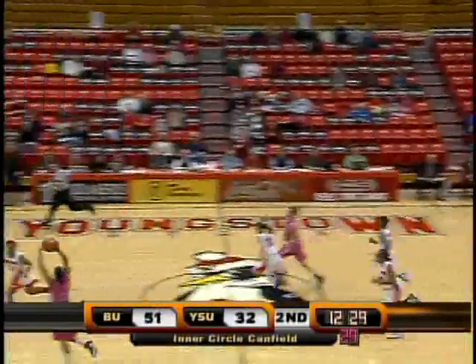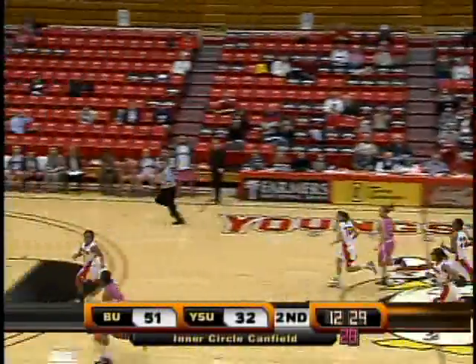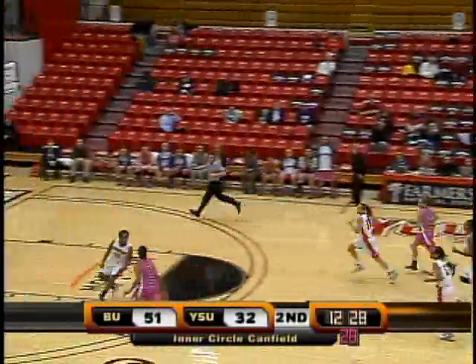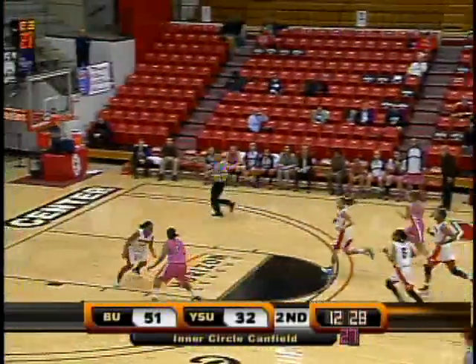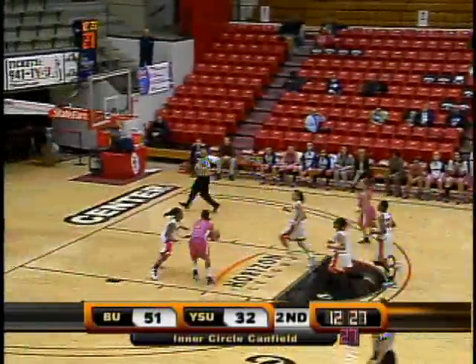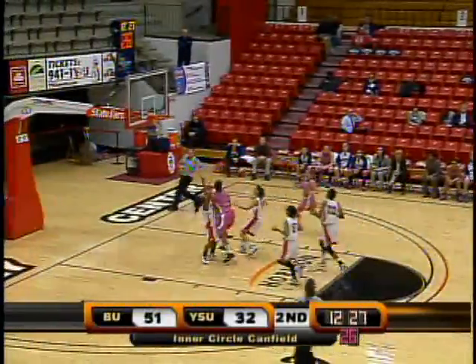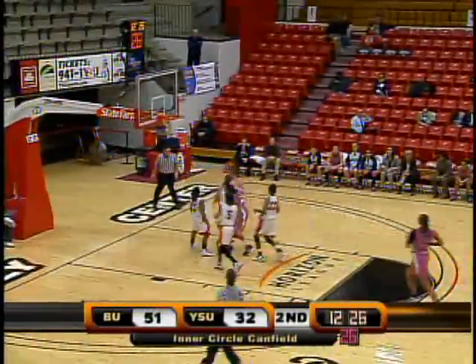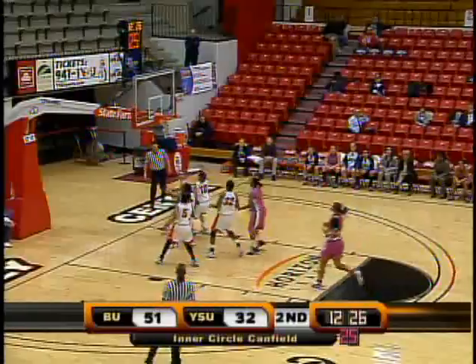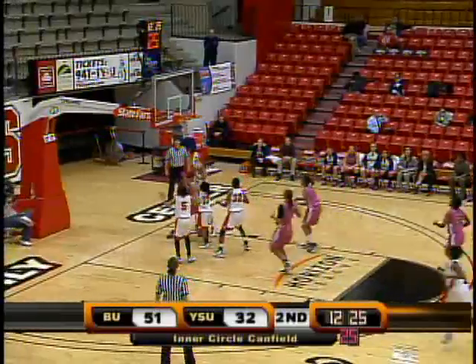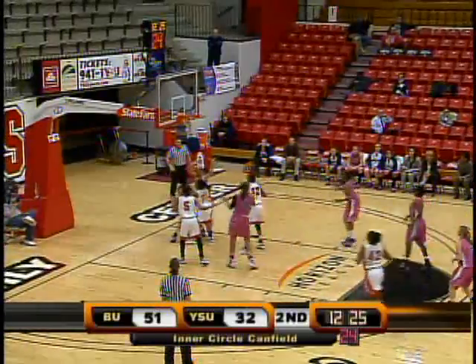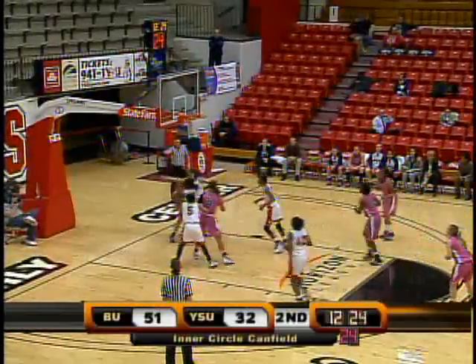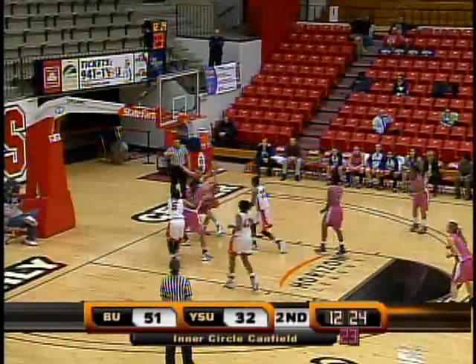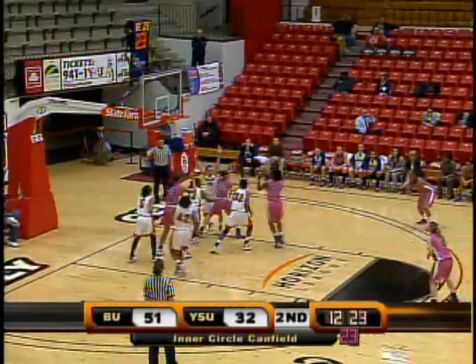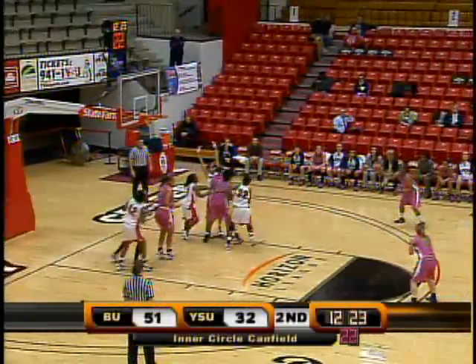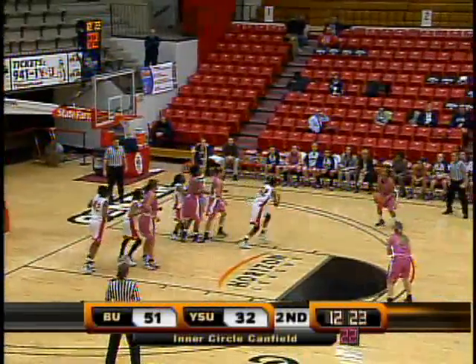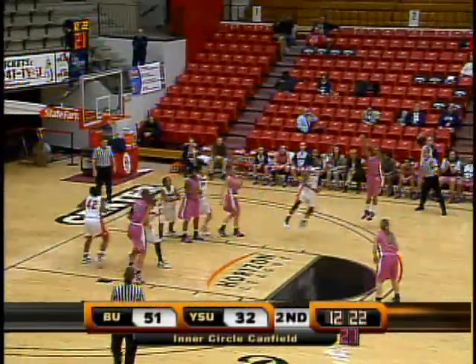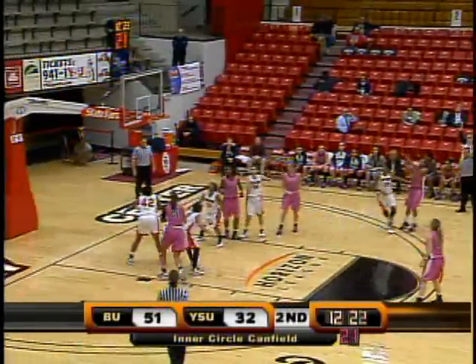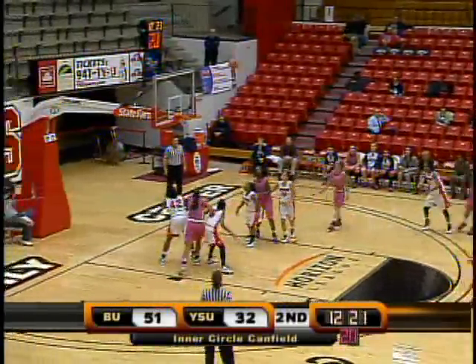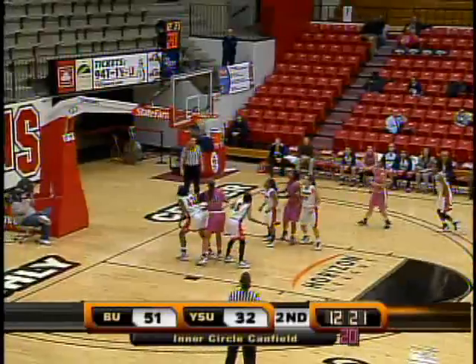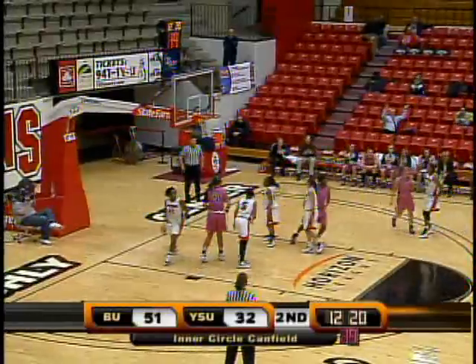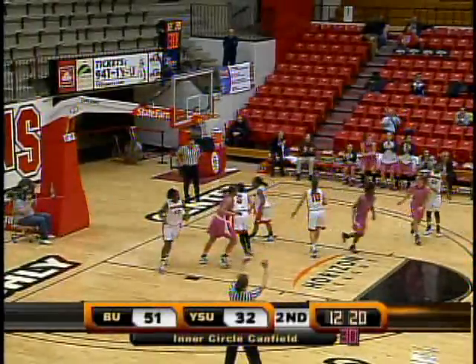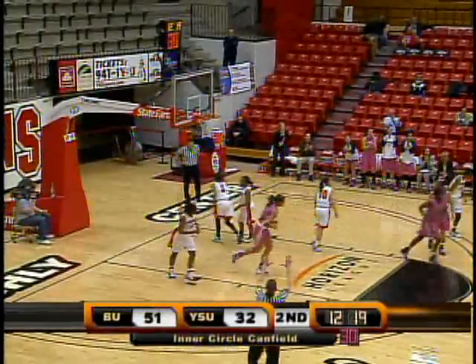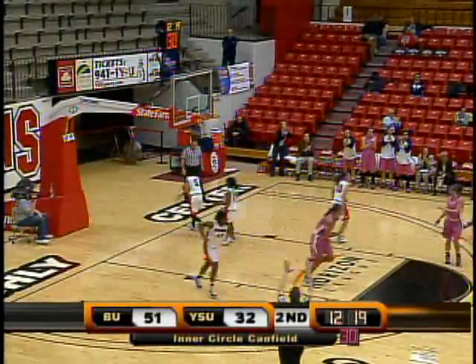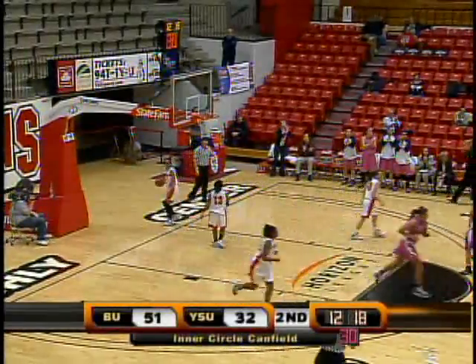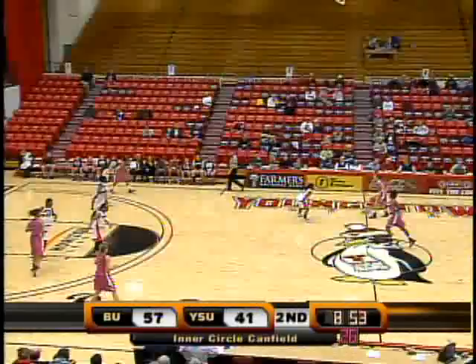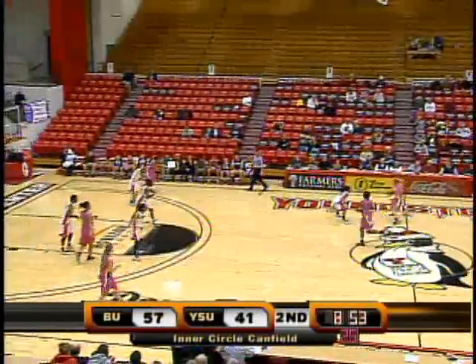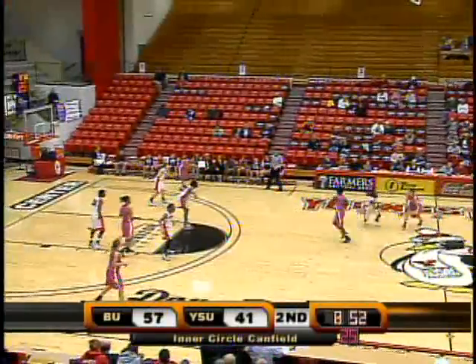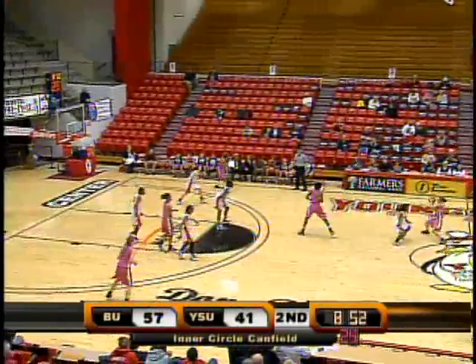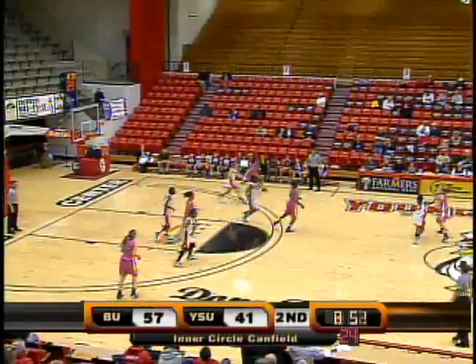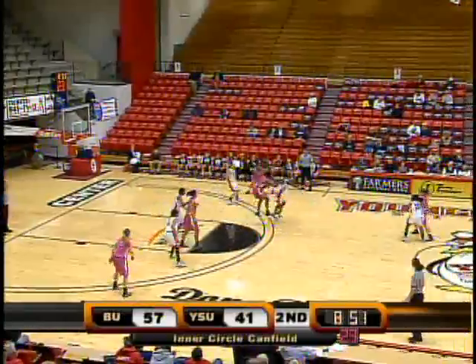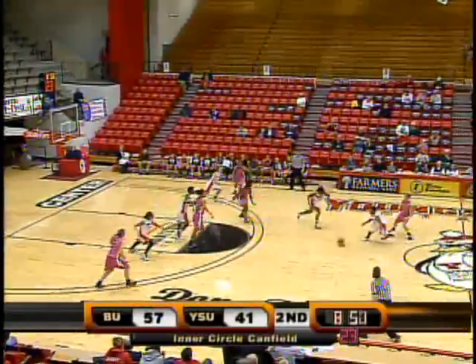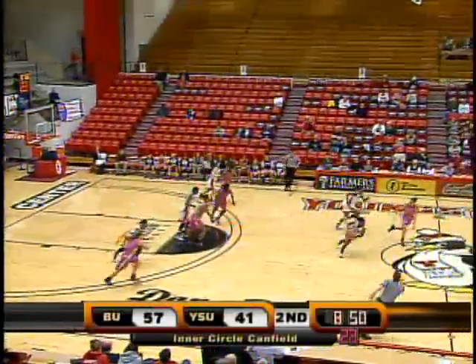Very impressed. Pittman penetrating into the paint, dishes off right side in traffic. Back outside. Pittman firing three ball — got it! So unselfish. 16-point lead for the Butler Bulldogs.